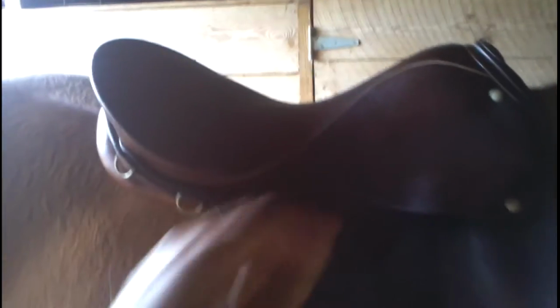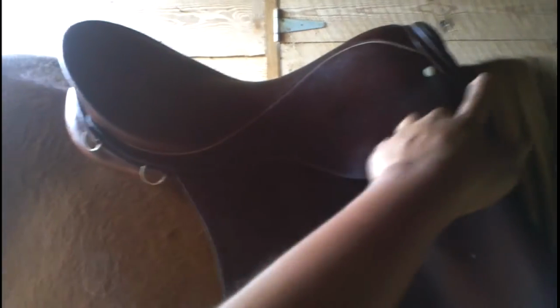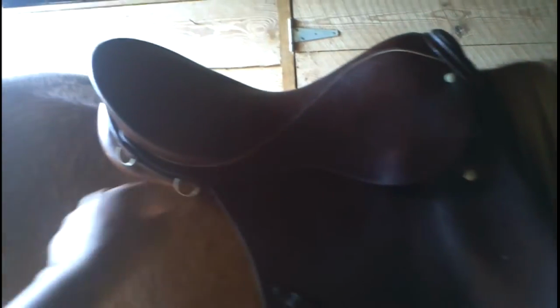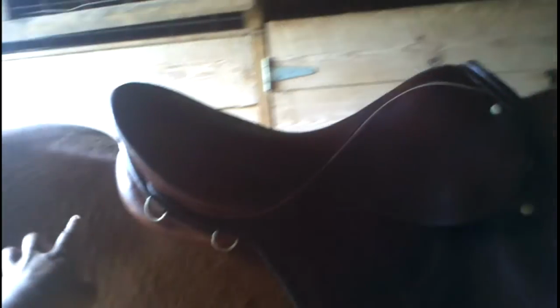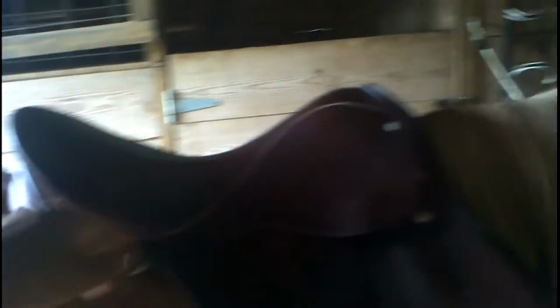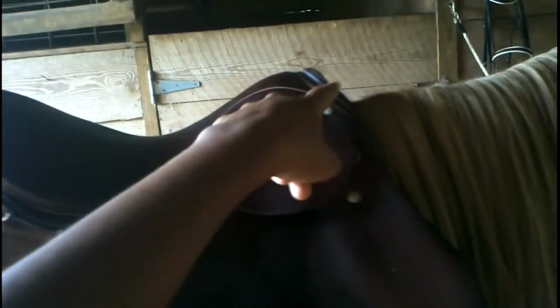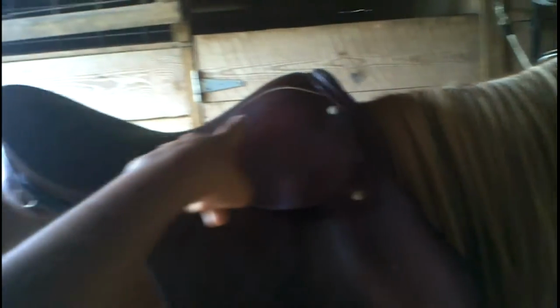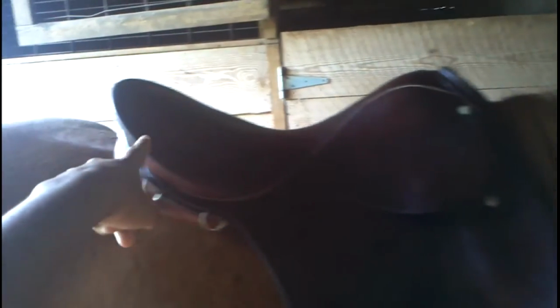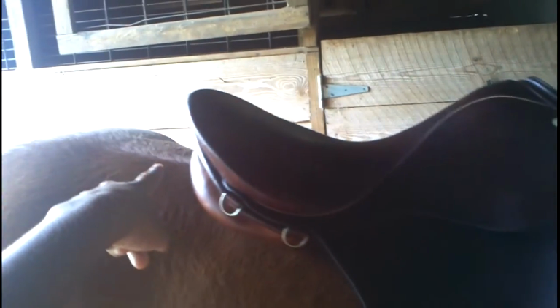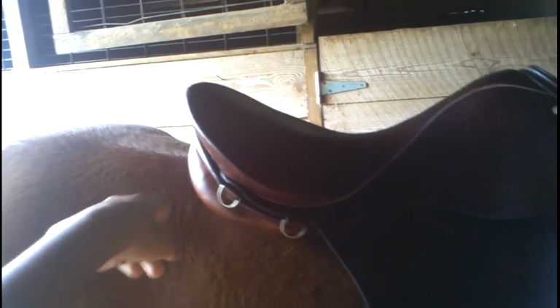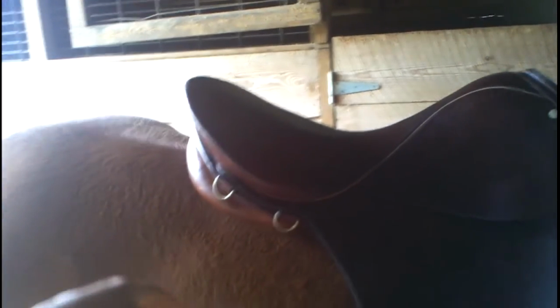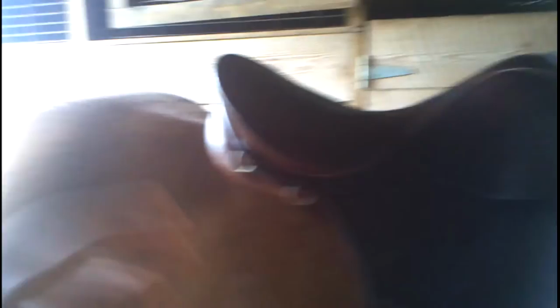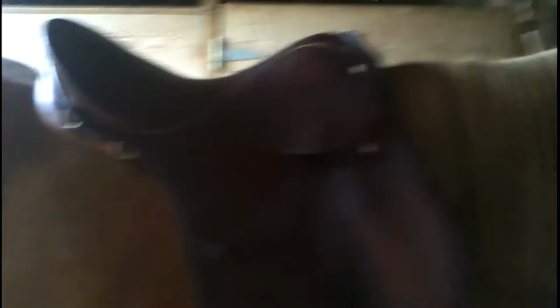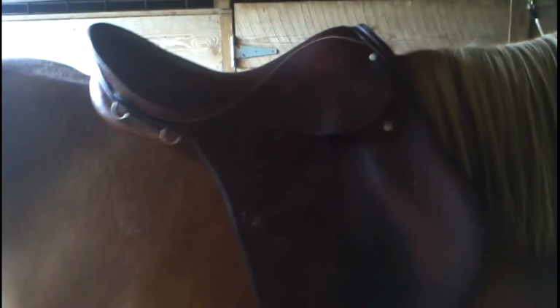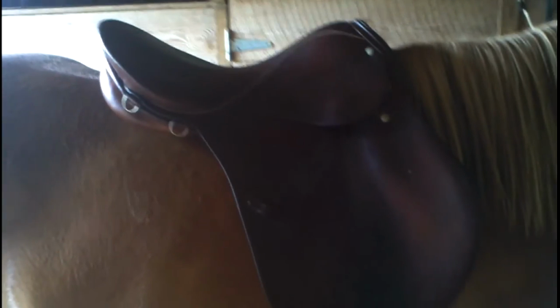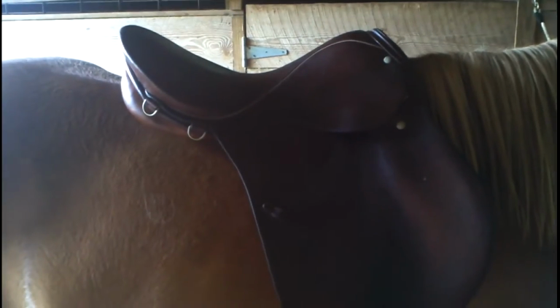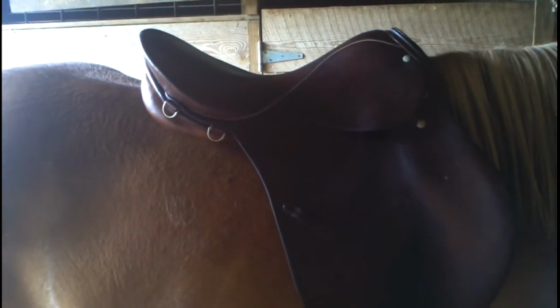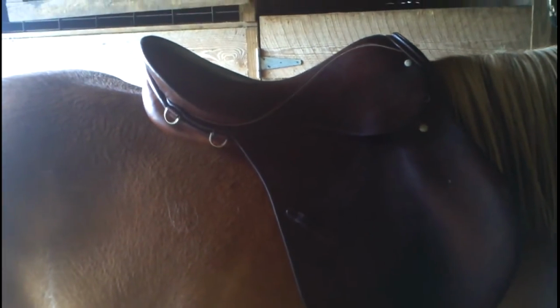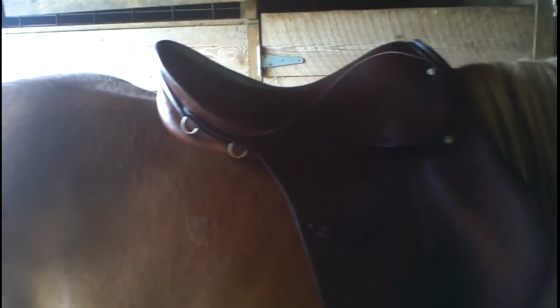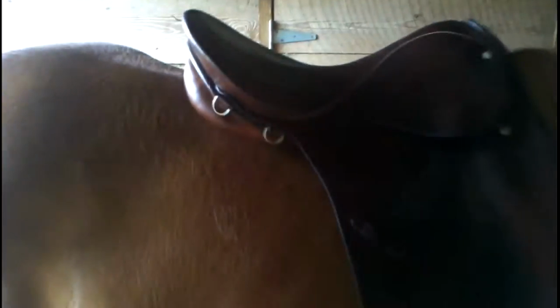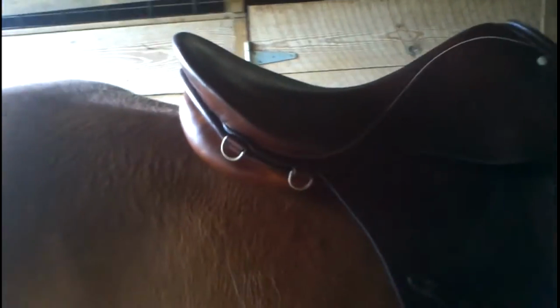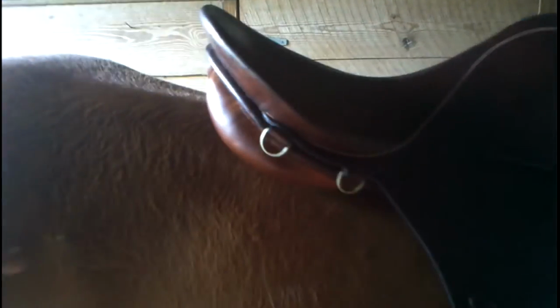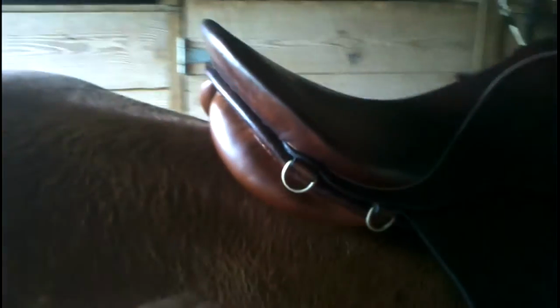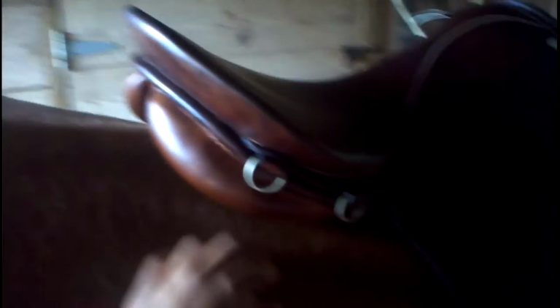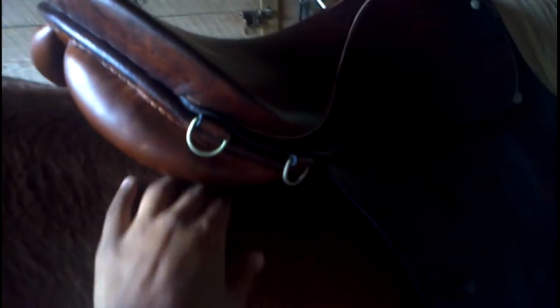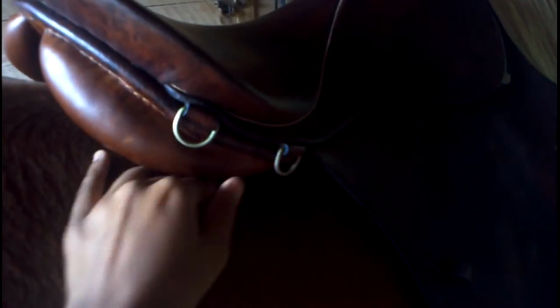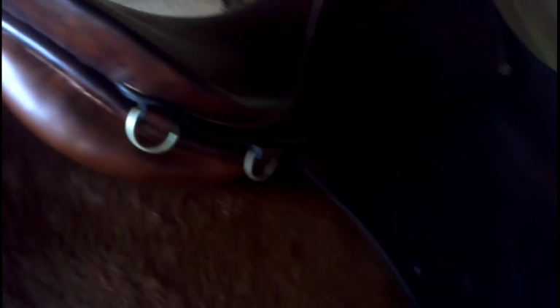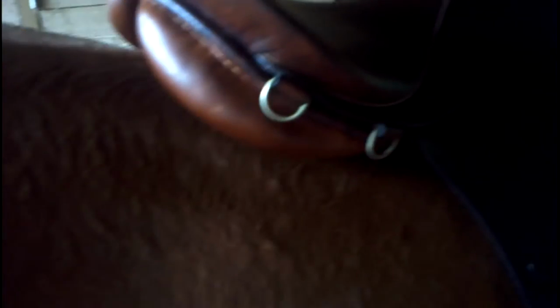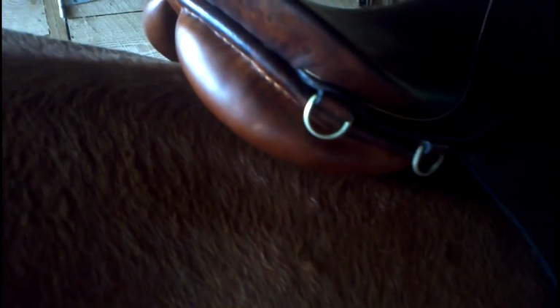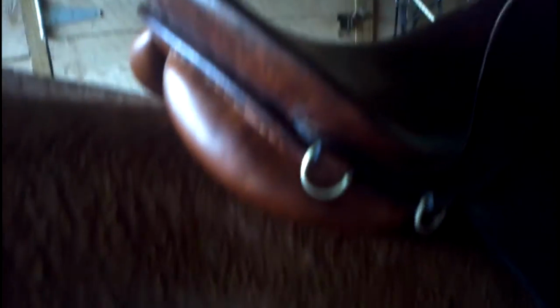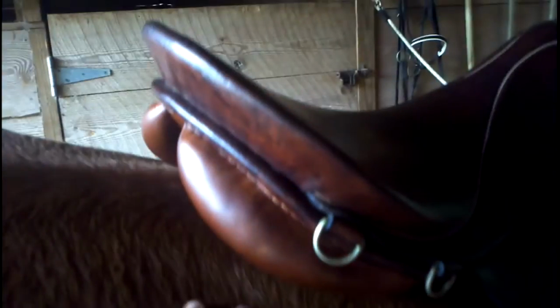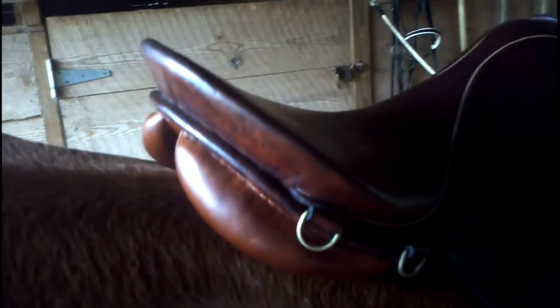Here's the pommel to the cantle. It looks crooked in this picture, but I don't know if that's just an artifact of the video. She's actually standing funny.